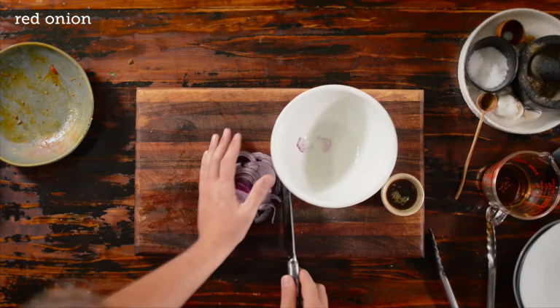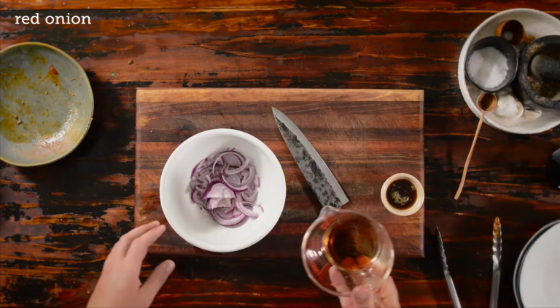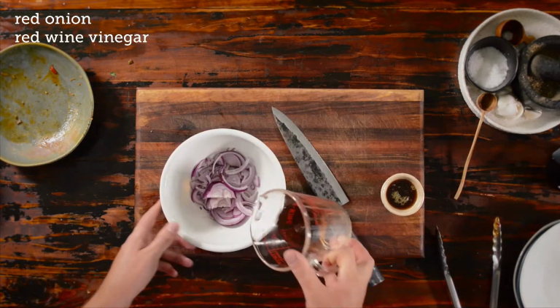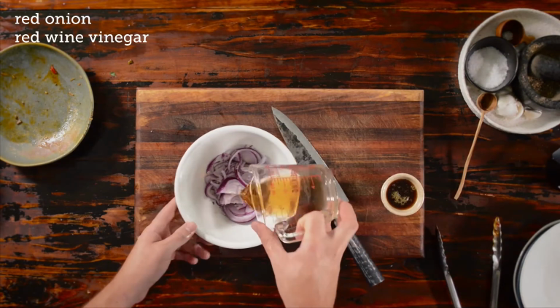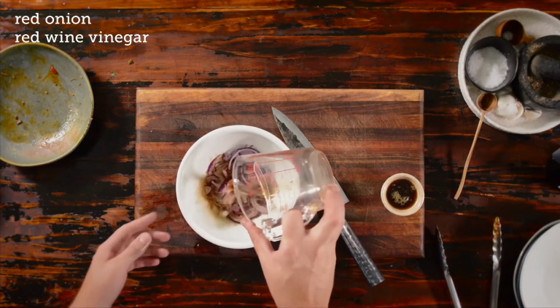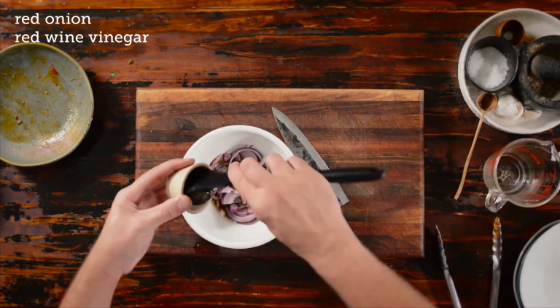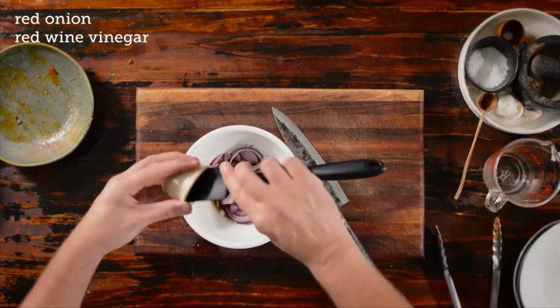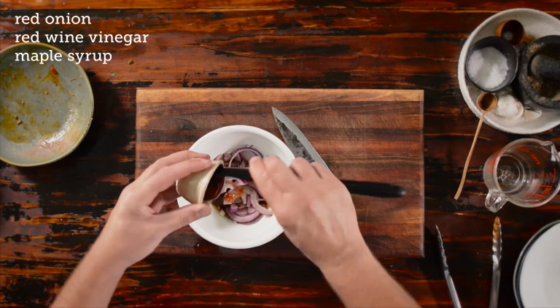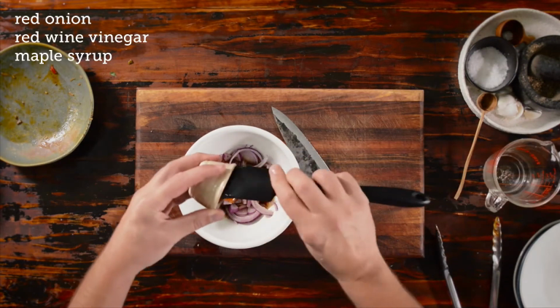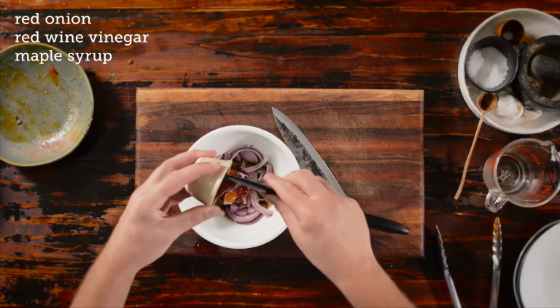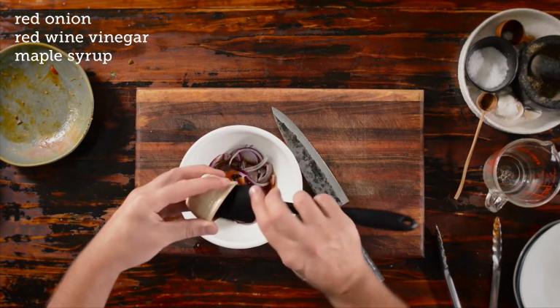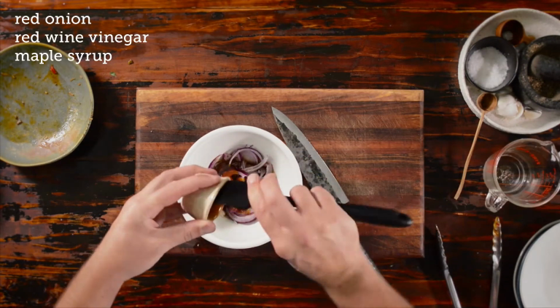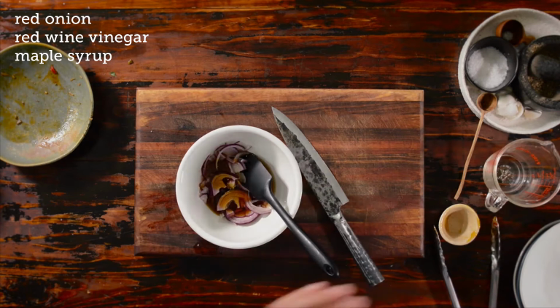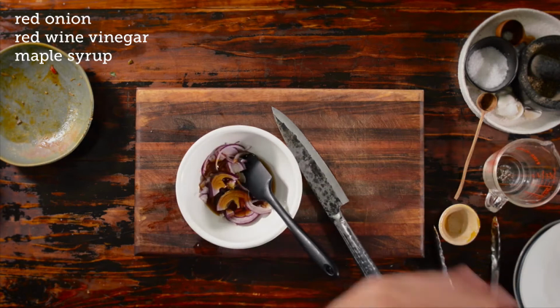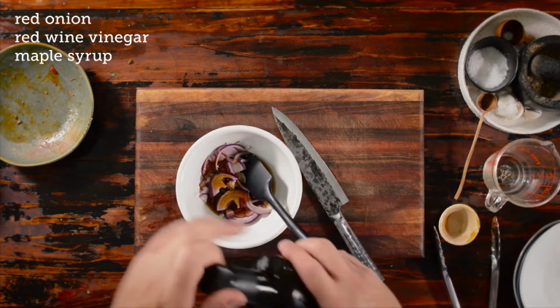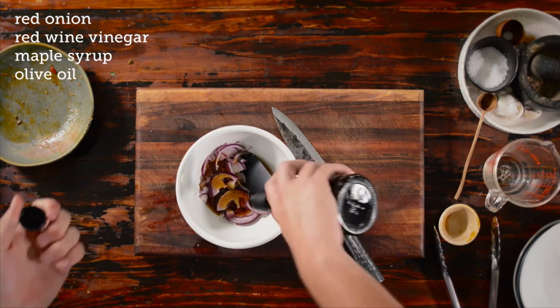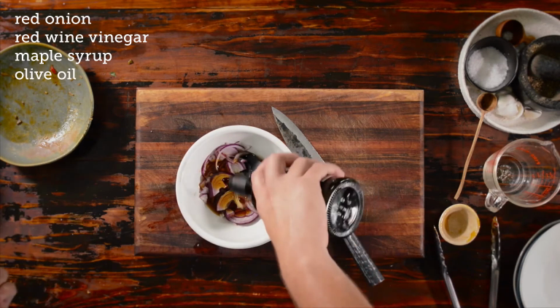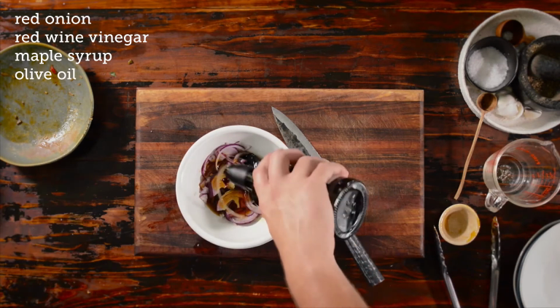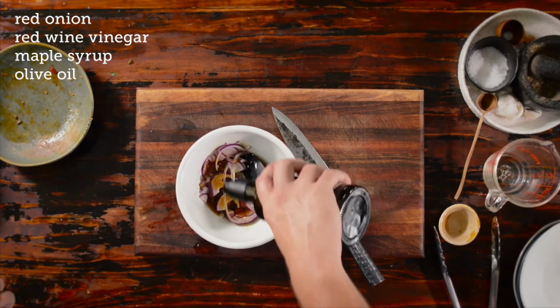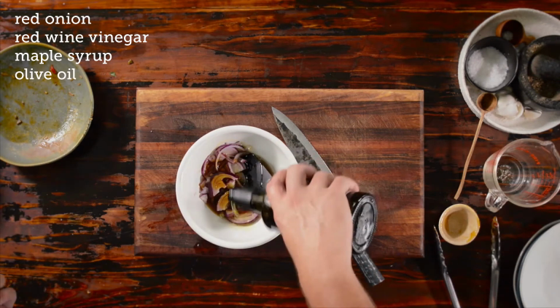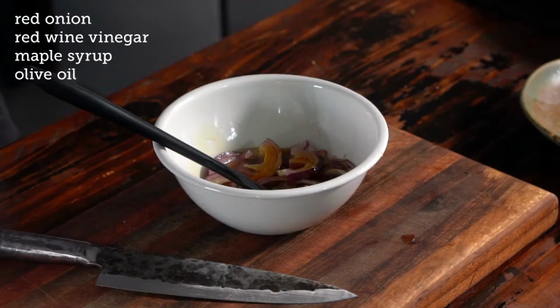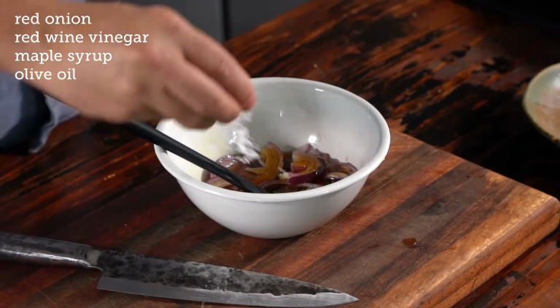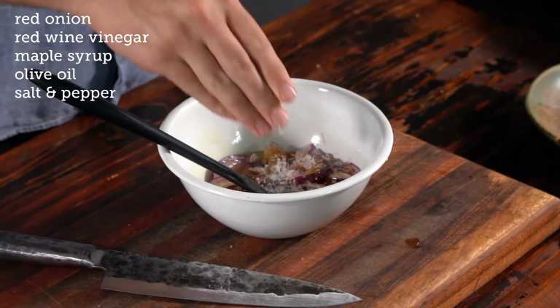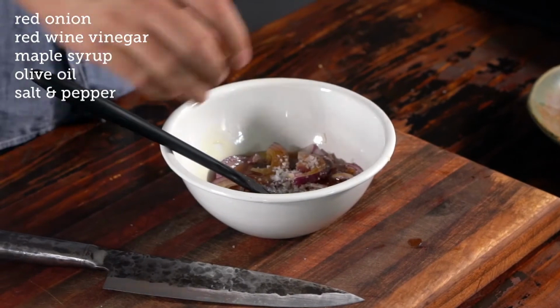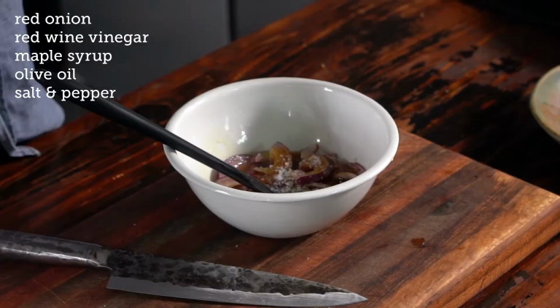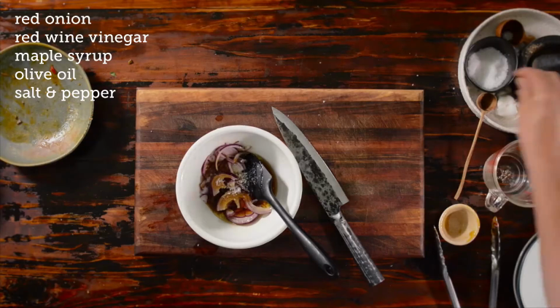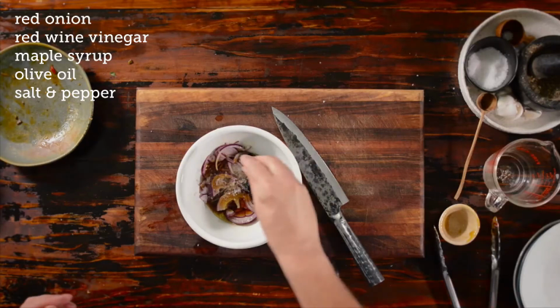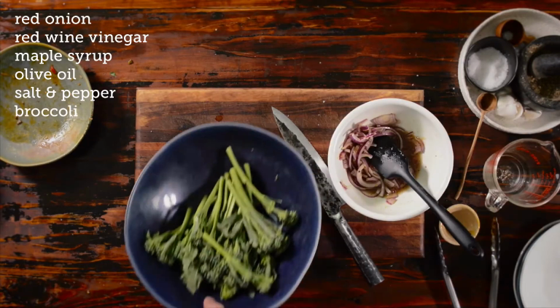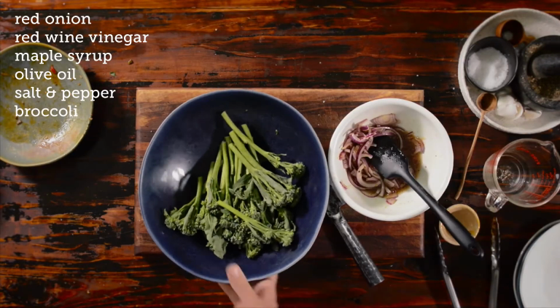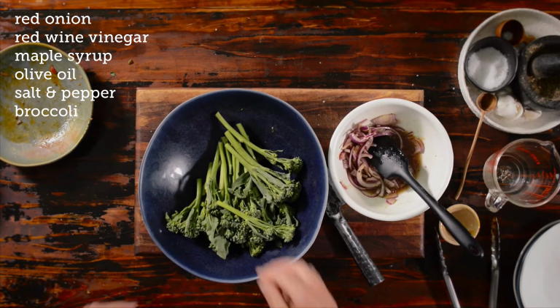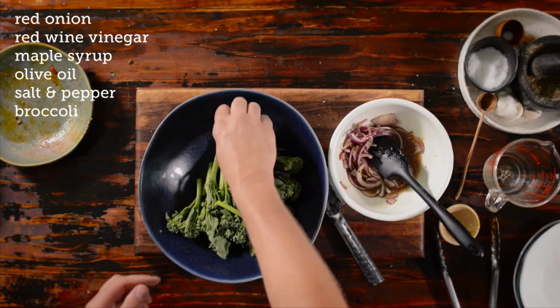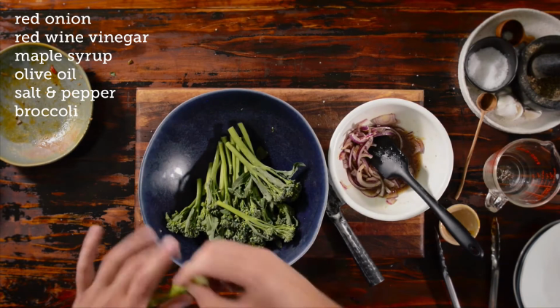Red onion goes into a bowl with some red wine vinegar, a little bit of maple syrup, and some olive oil to bring this whole thing together. We season with some salt and some pepper.